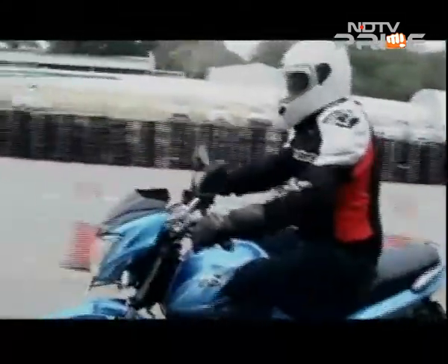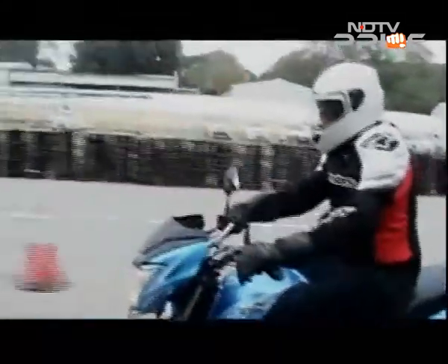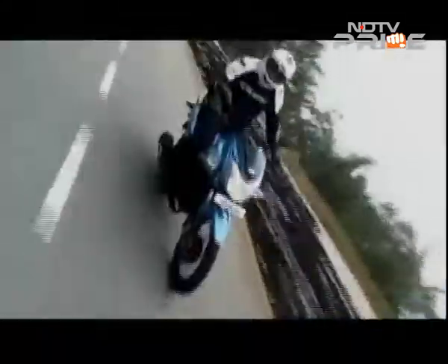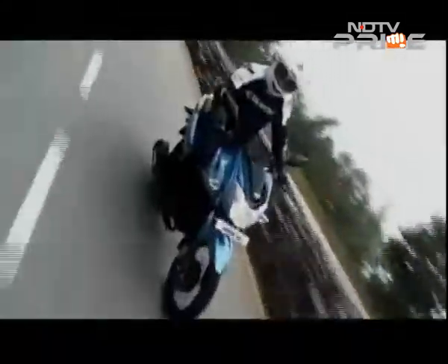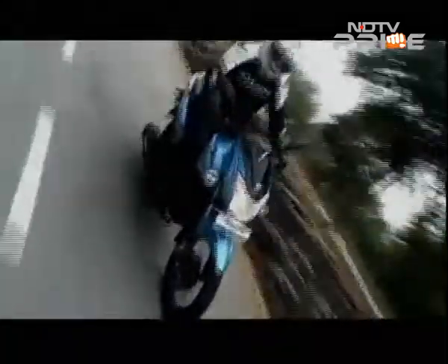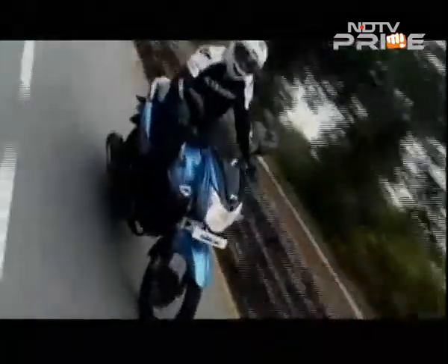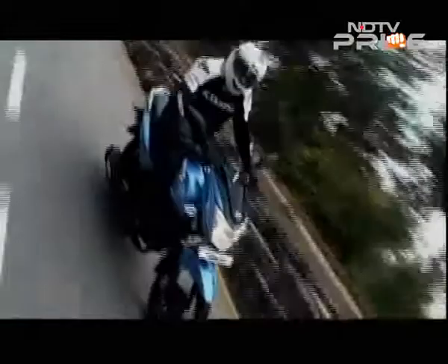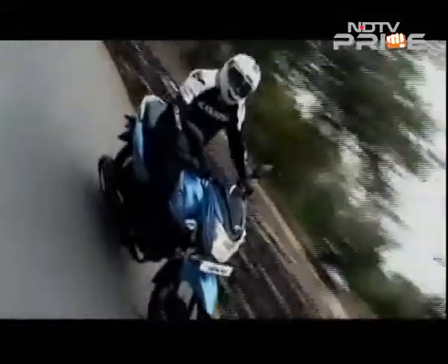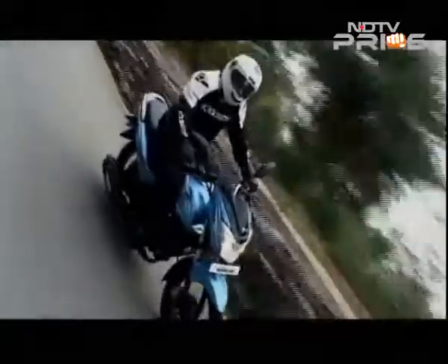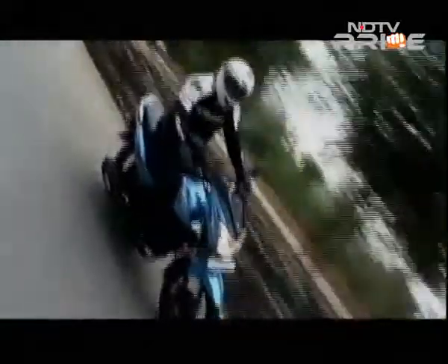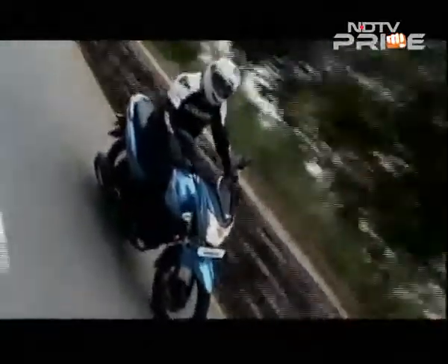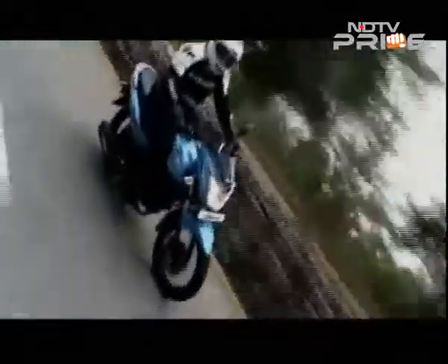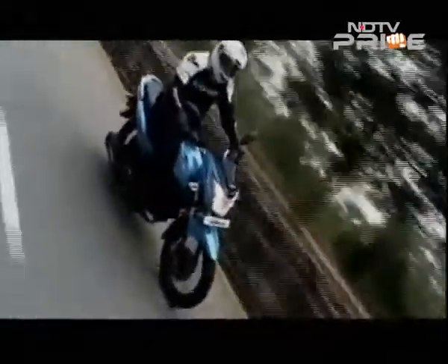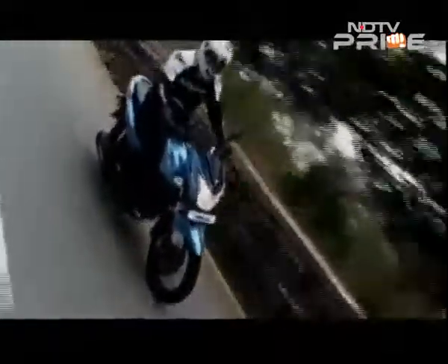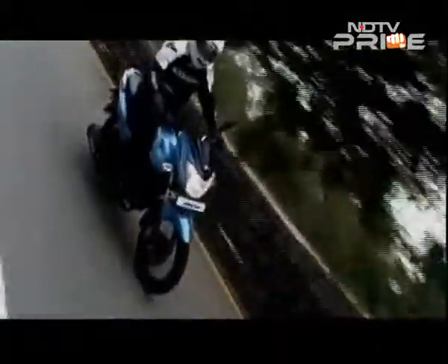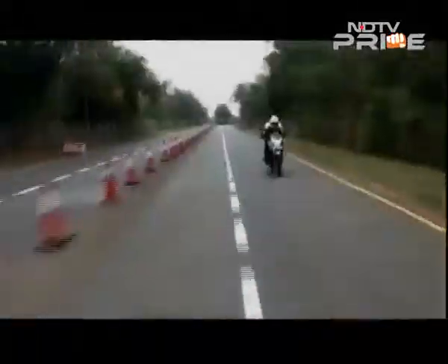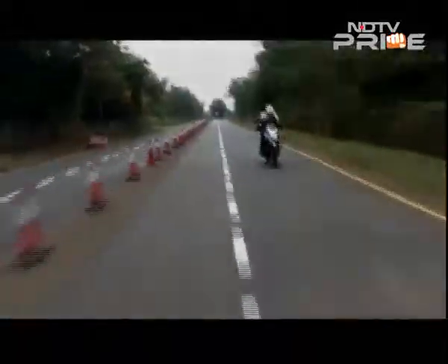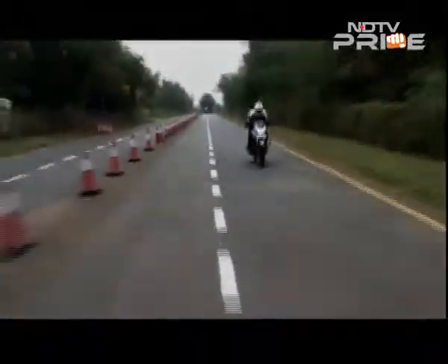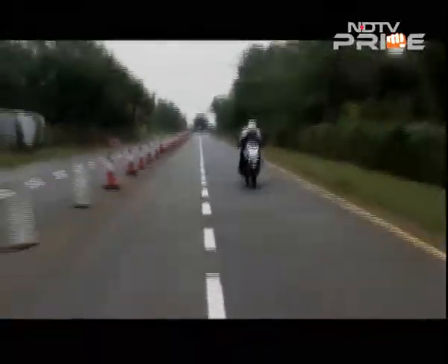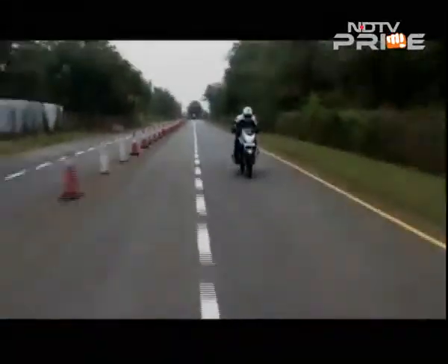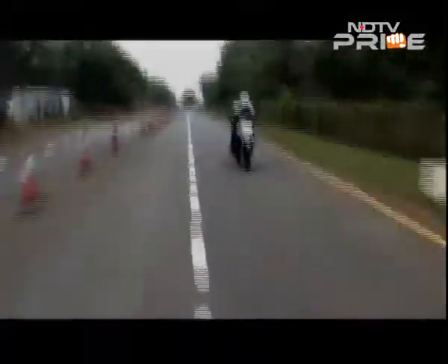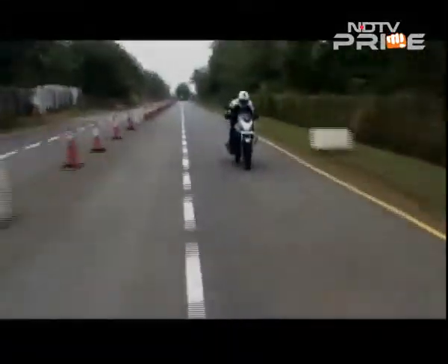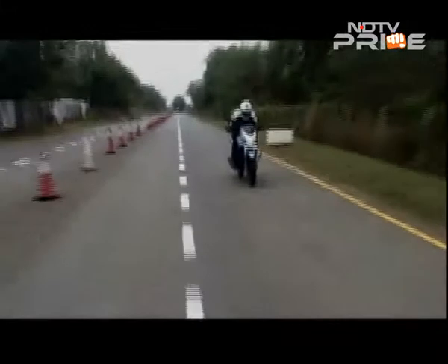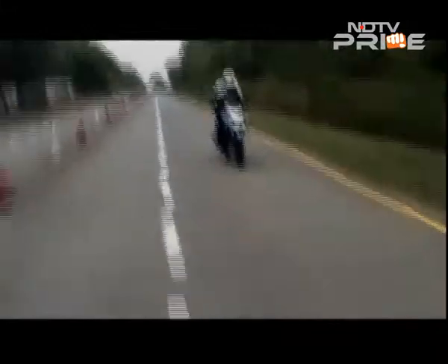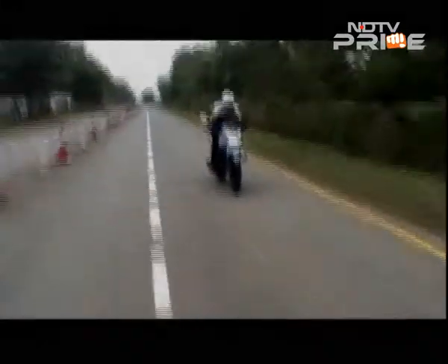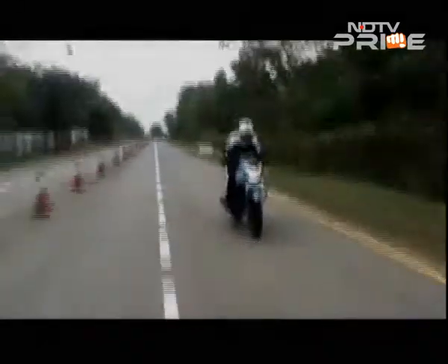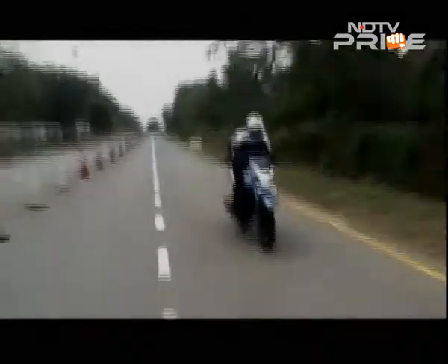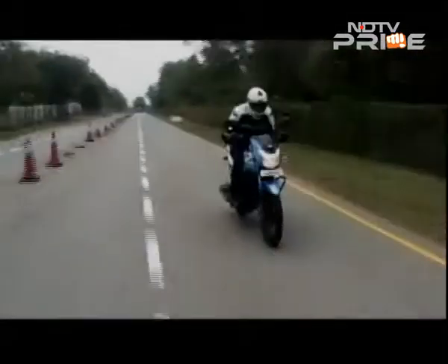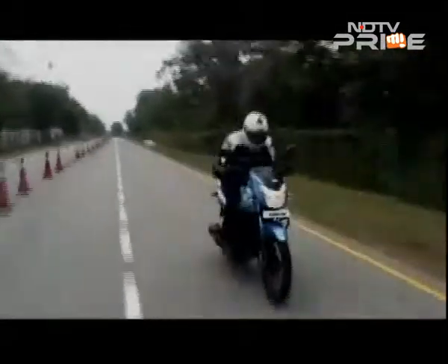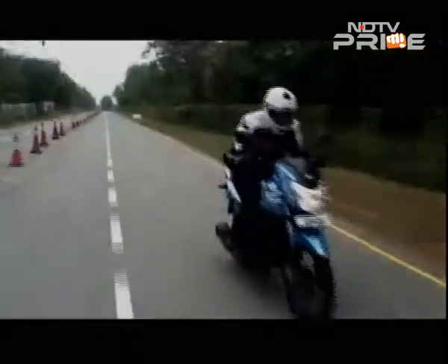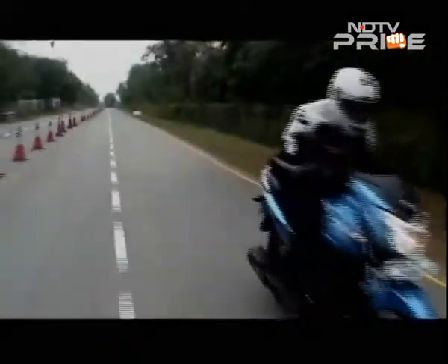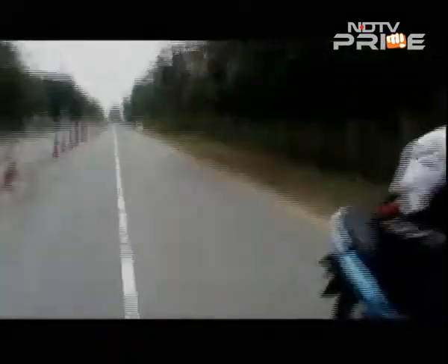Priced at a very attractive Rs. 49,490 ex-showroom Delhi, the Victor is clearly back with a bang as a modern-styled, well-engineered commuter motorcycle.